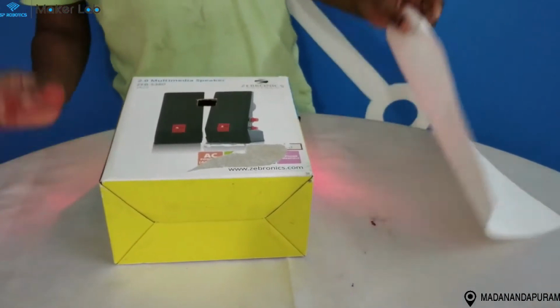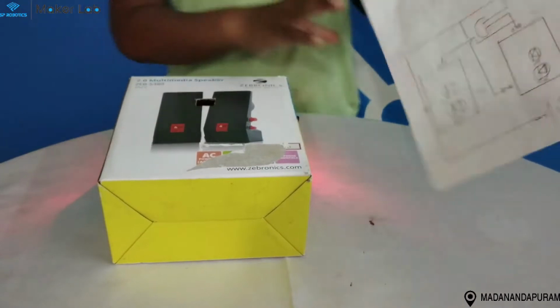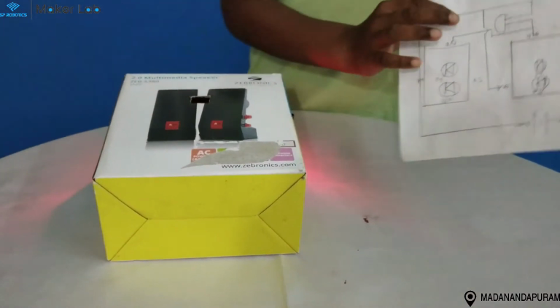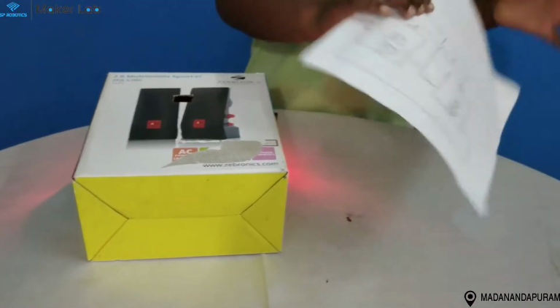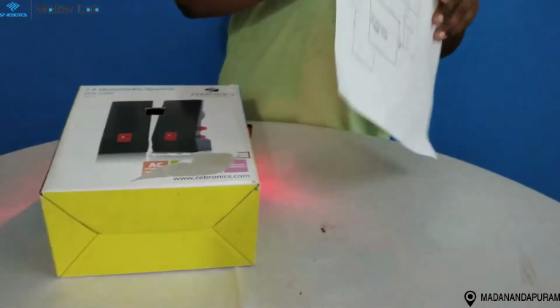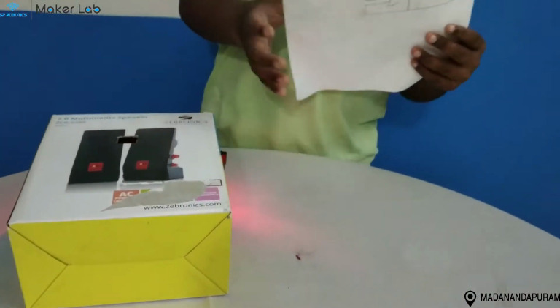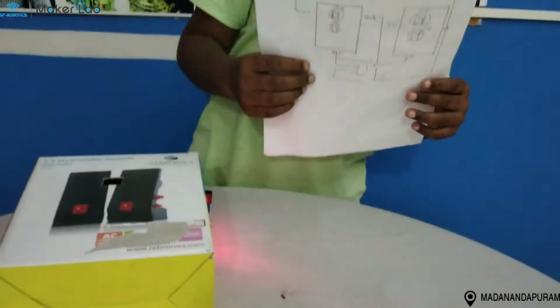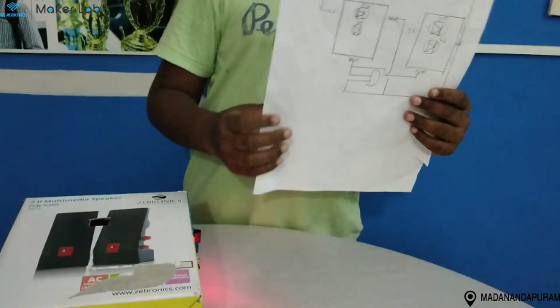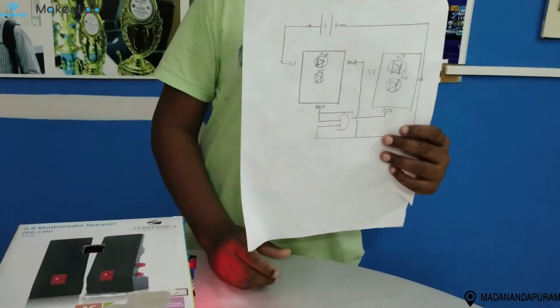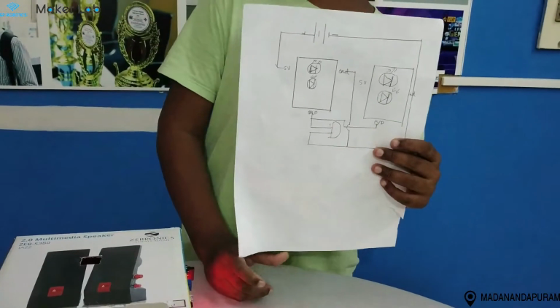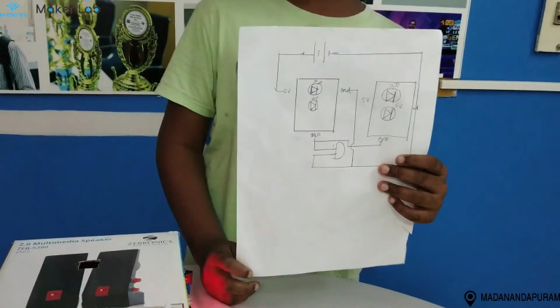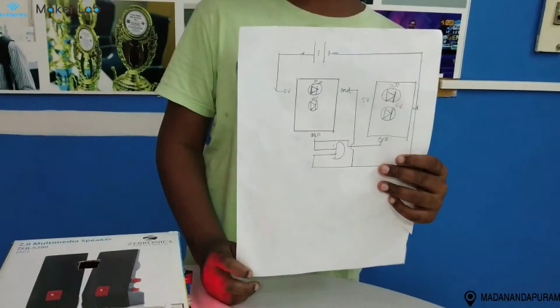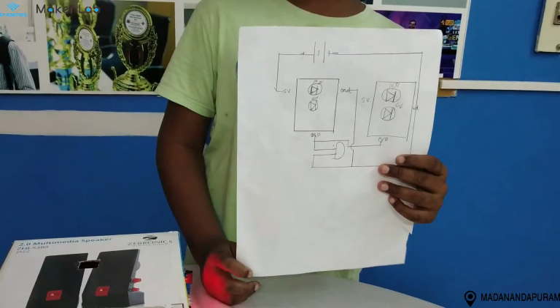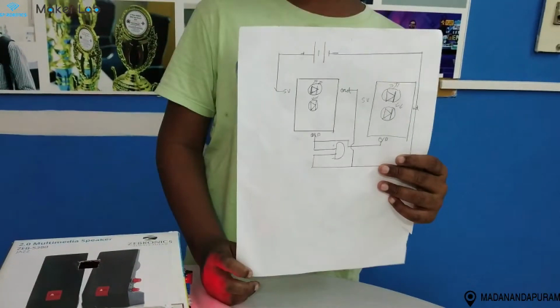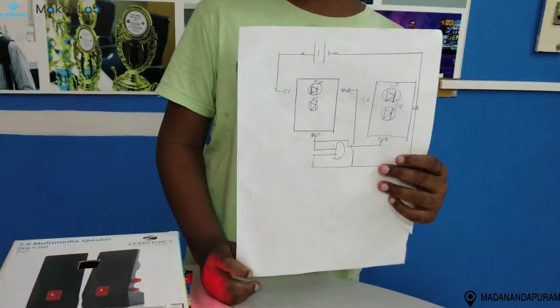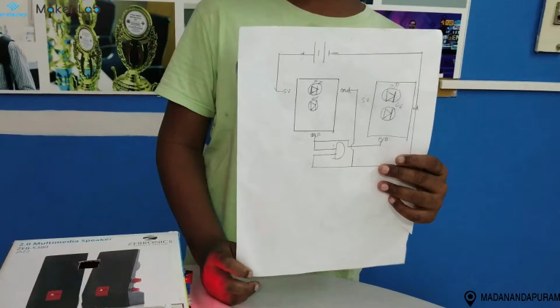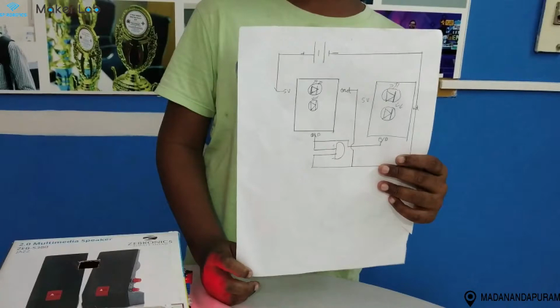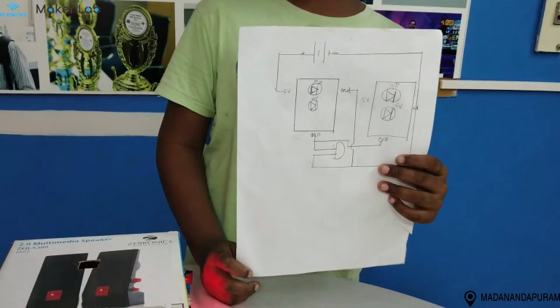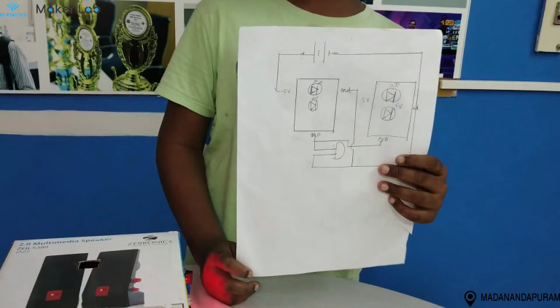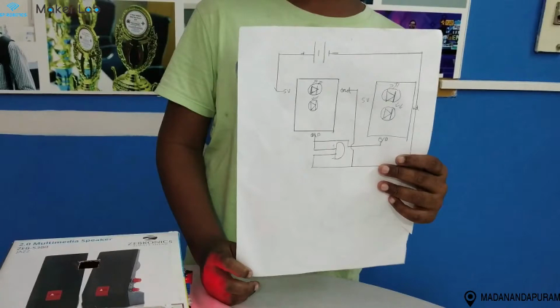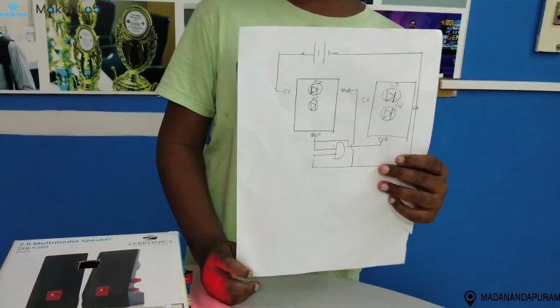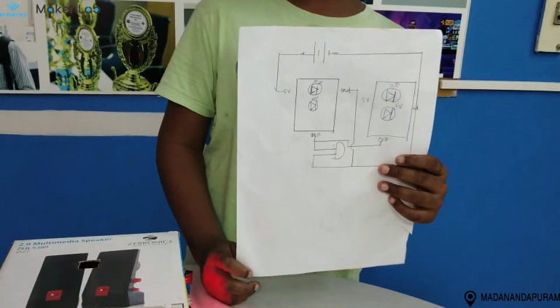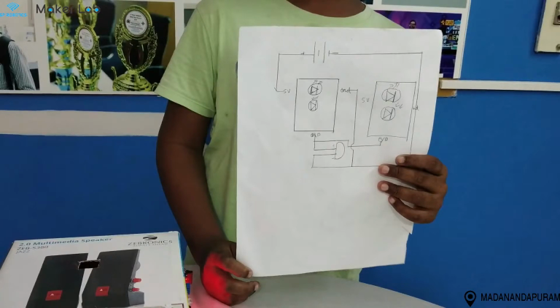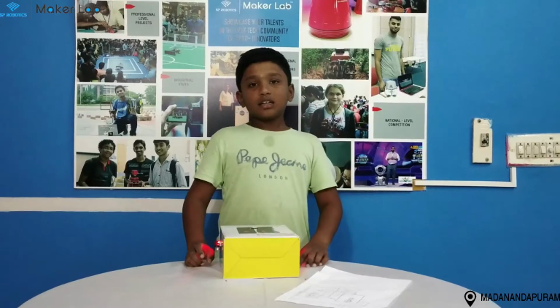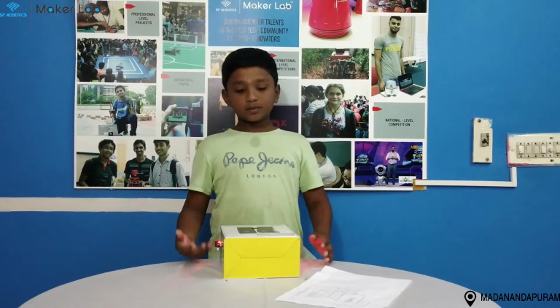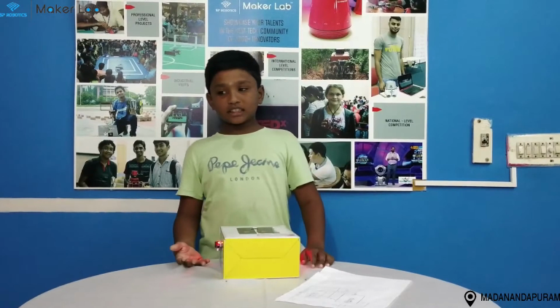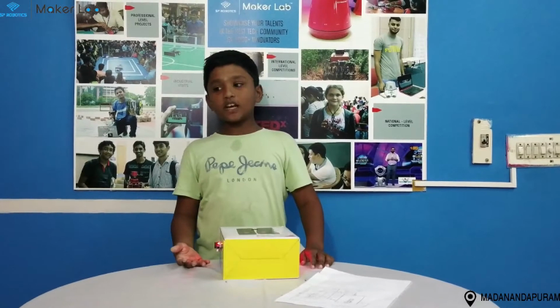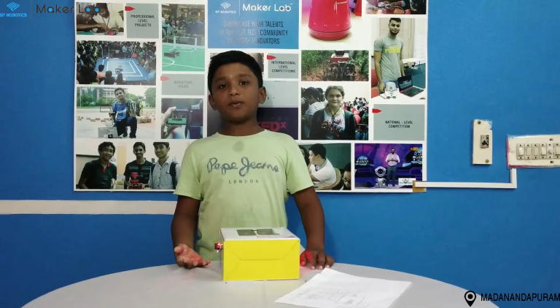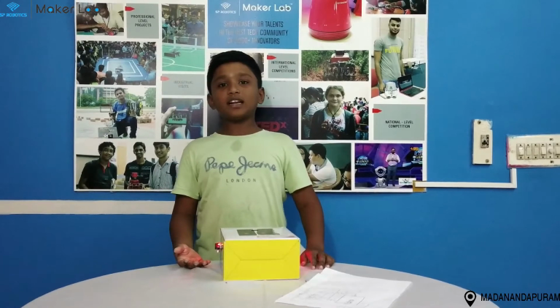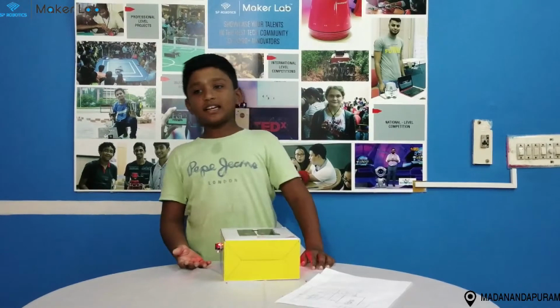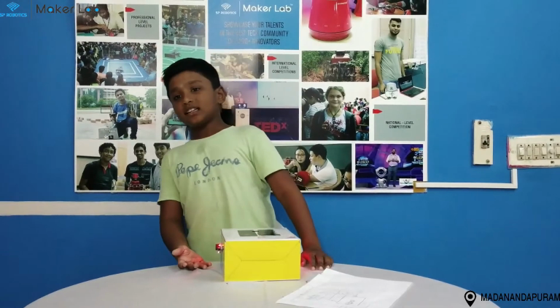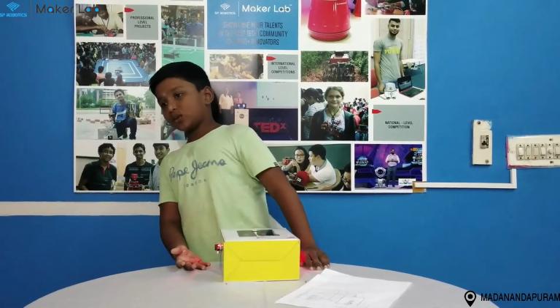This is the circuit diagram. This is my project. I hope you like it. Thank you.